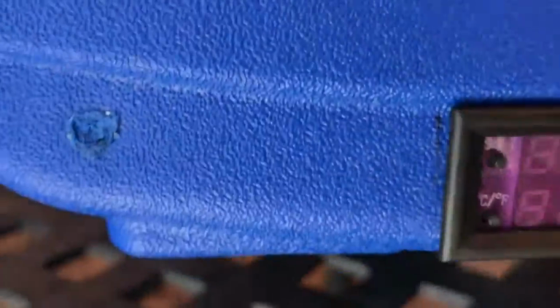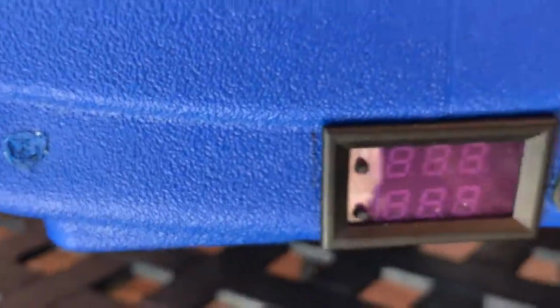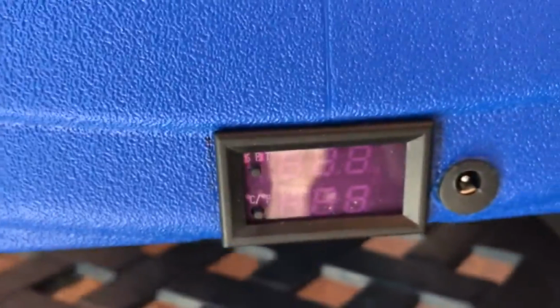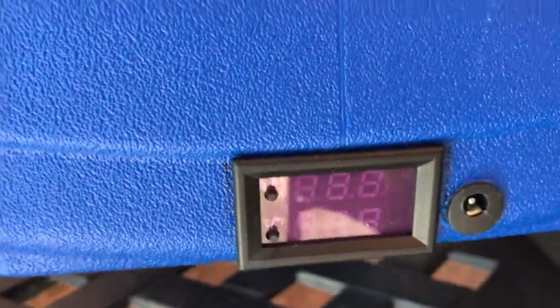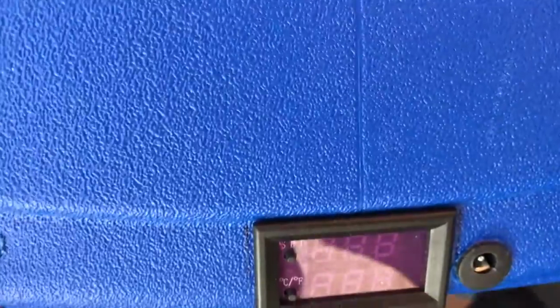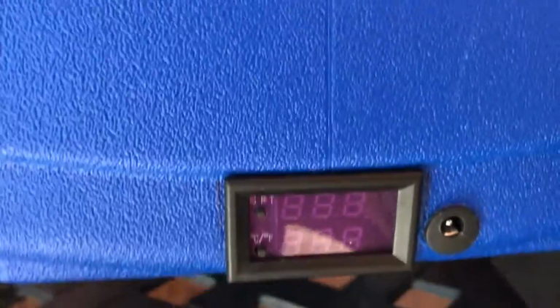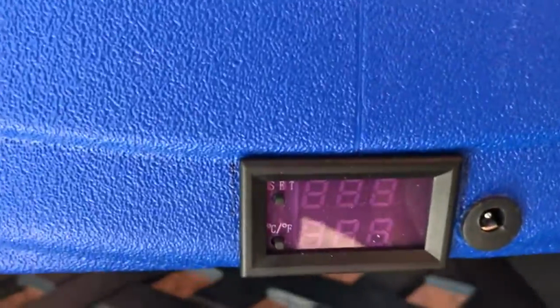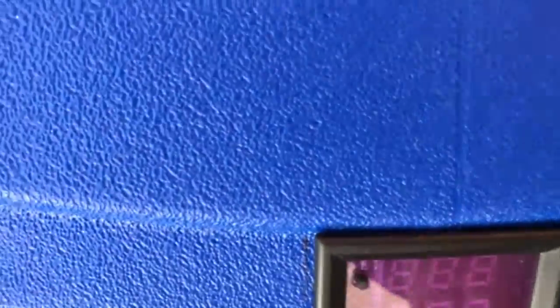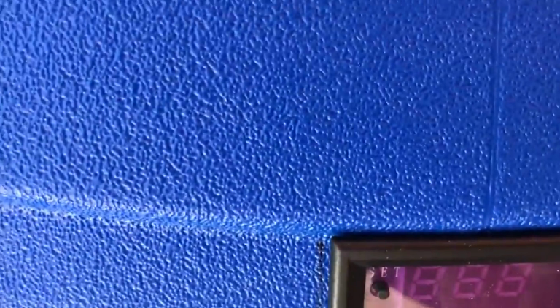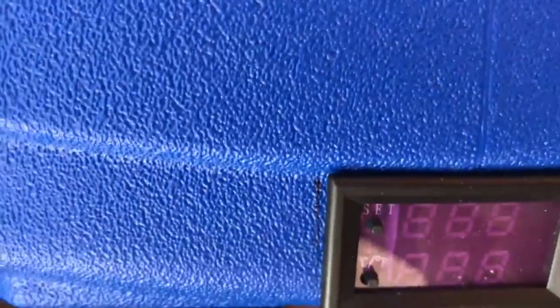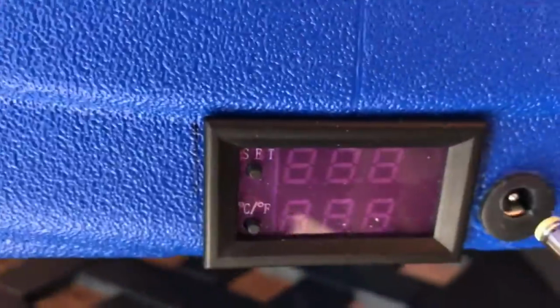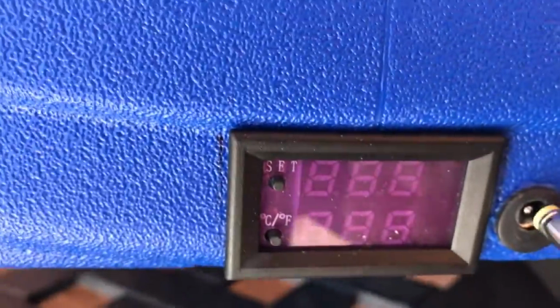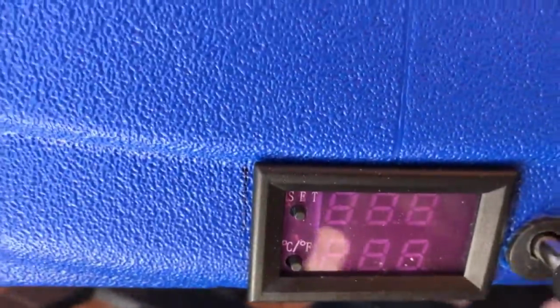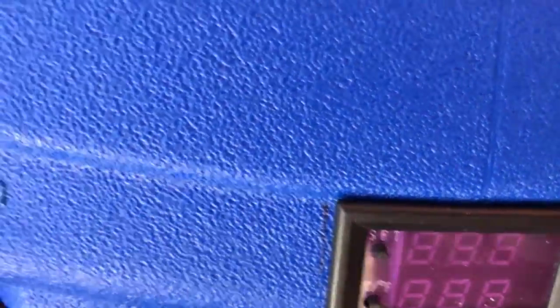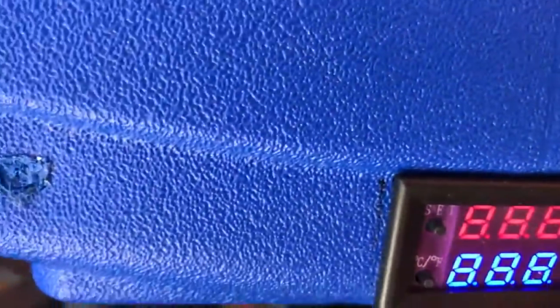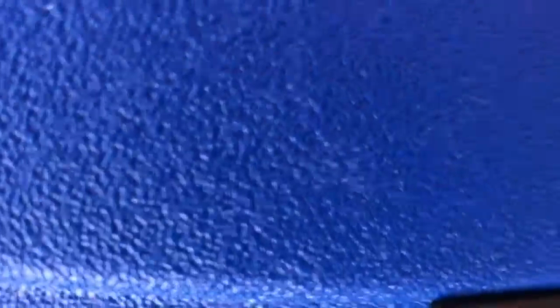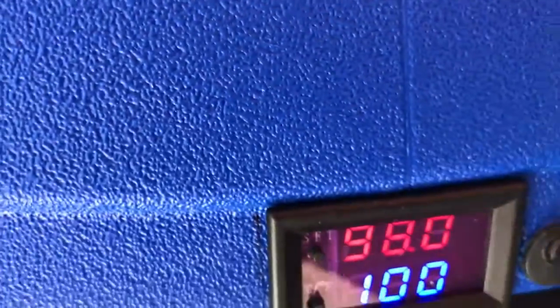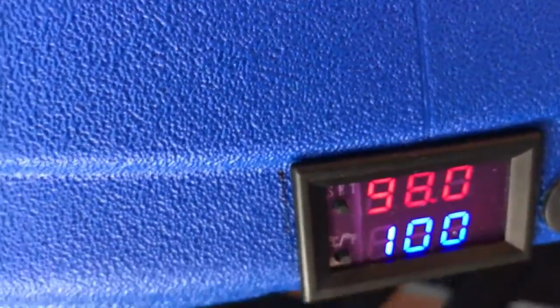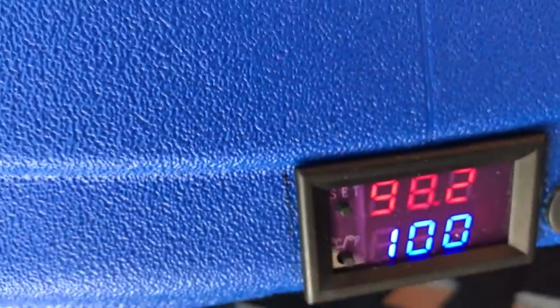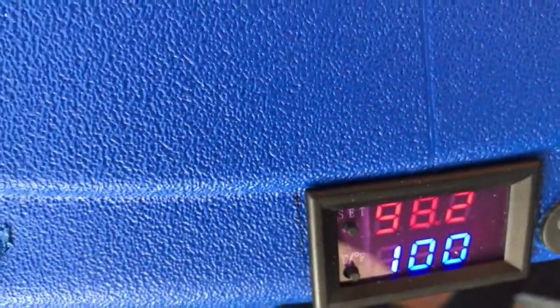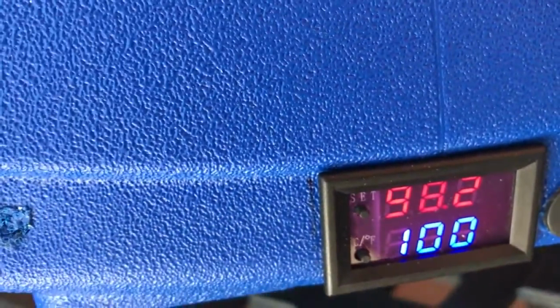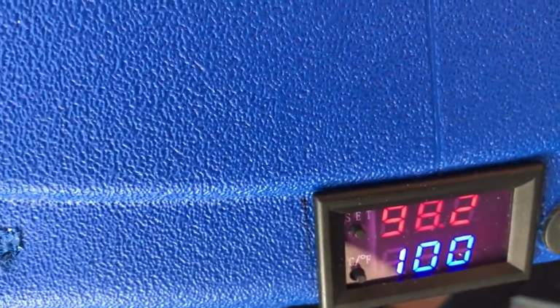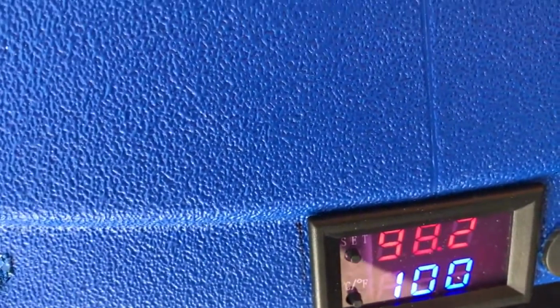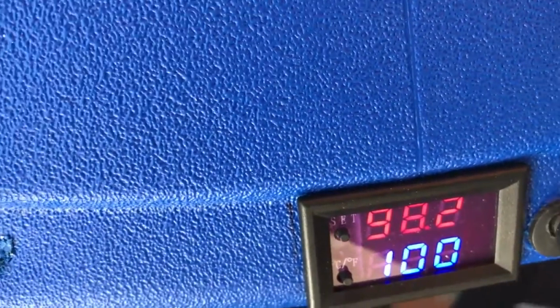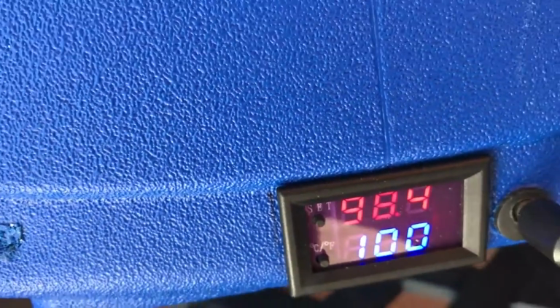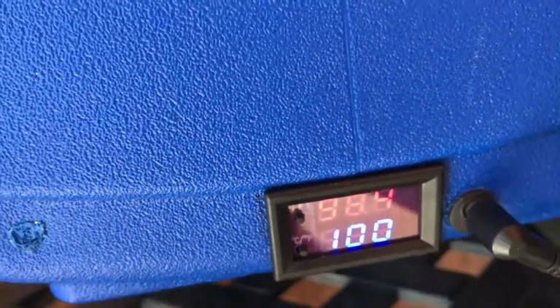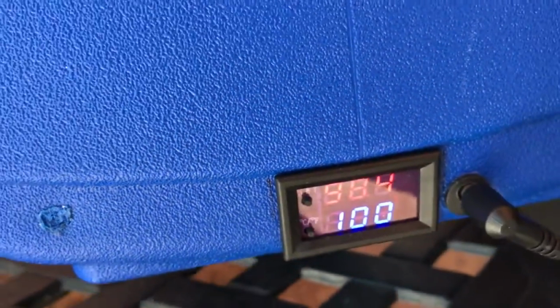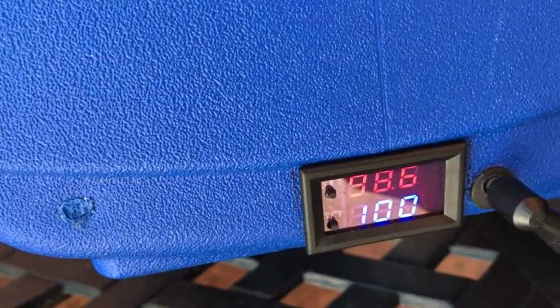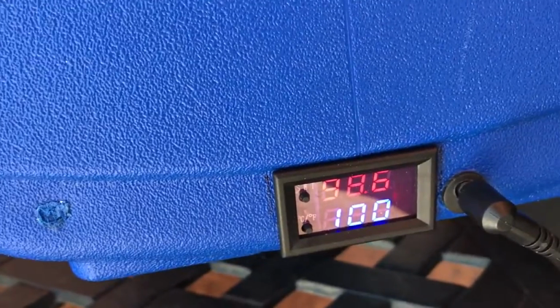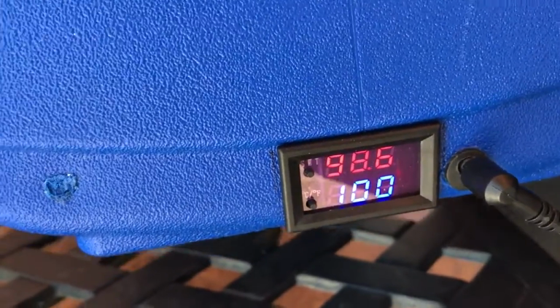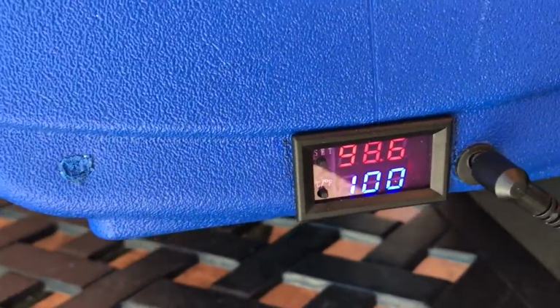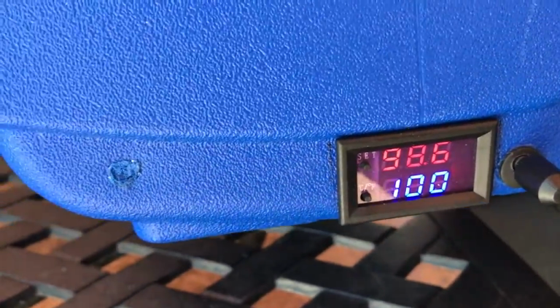When you remove the power to this thing and plug it back in, it remembers everything that's been set up so you don't have to reset it. If you're going to go on a trip somewhere, you can plug this into your car.